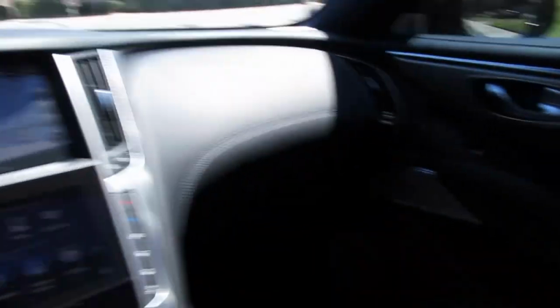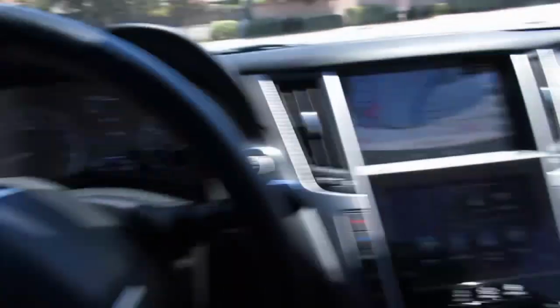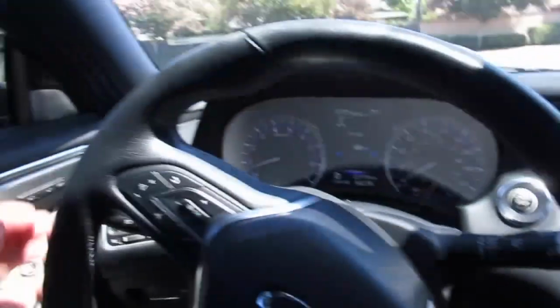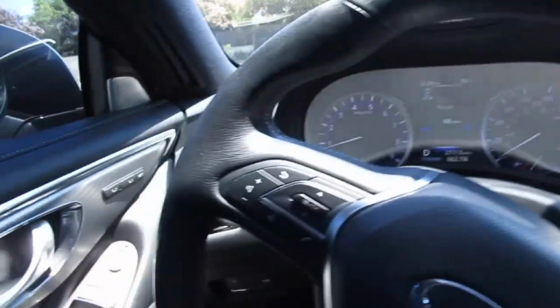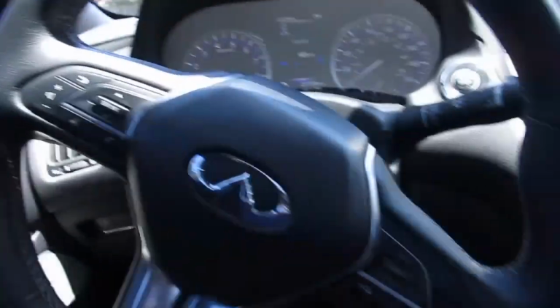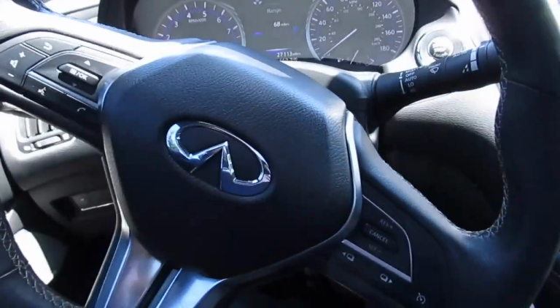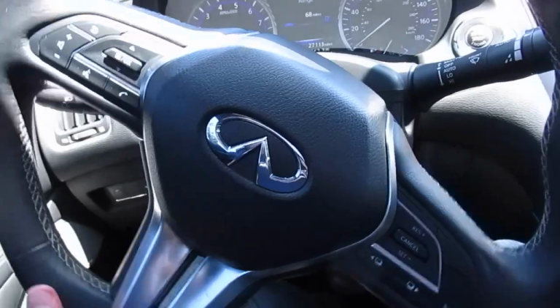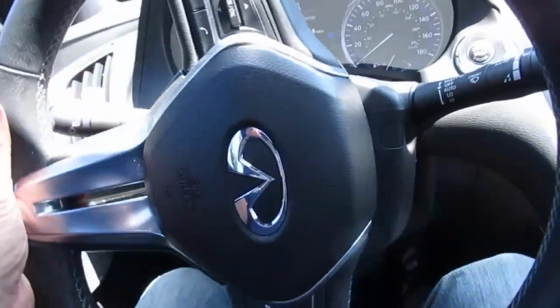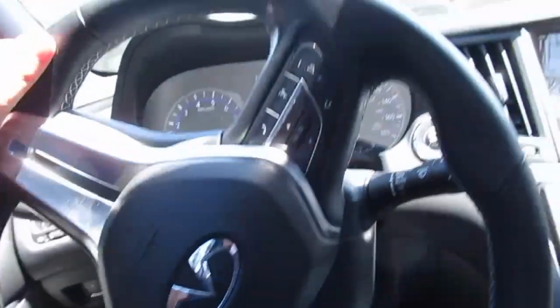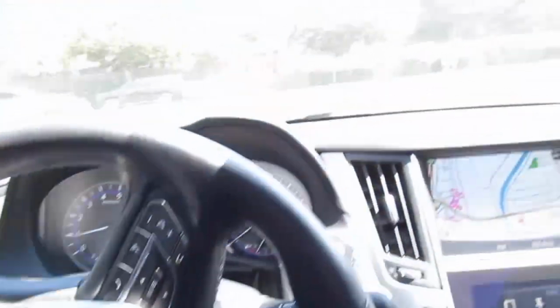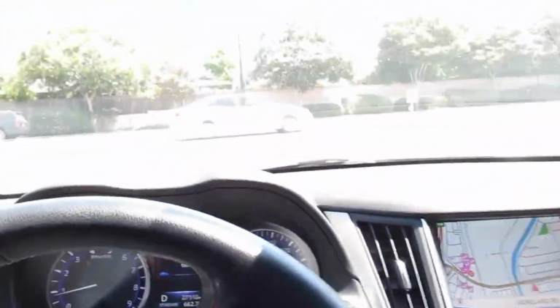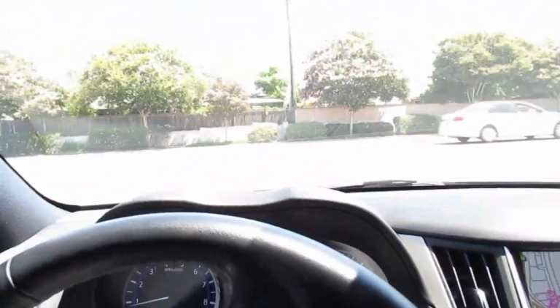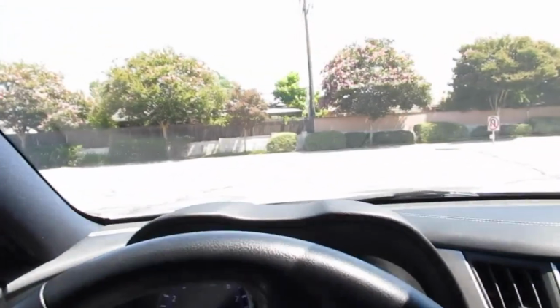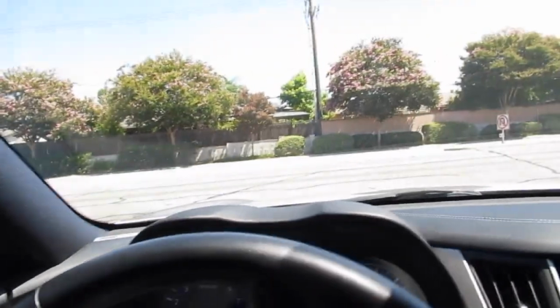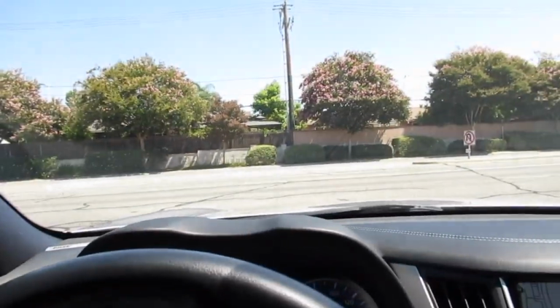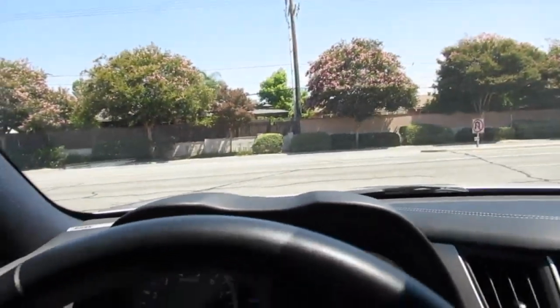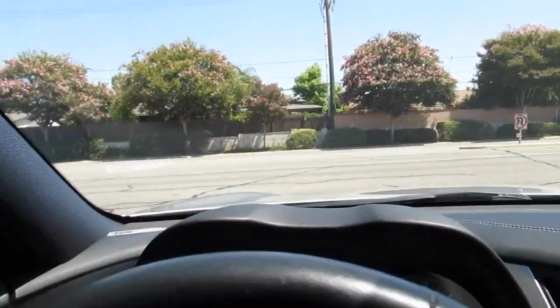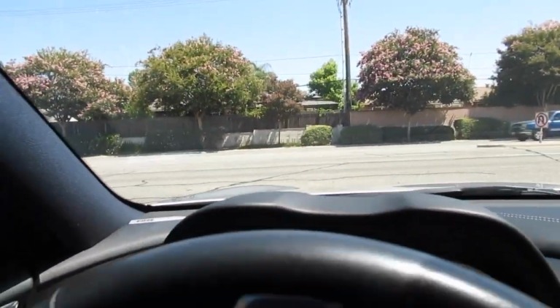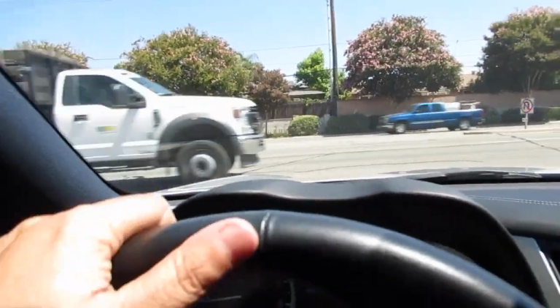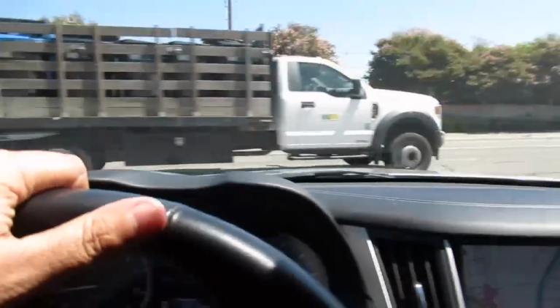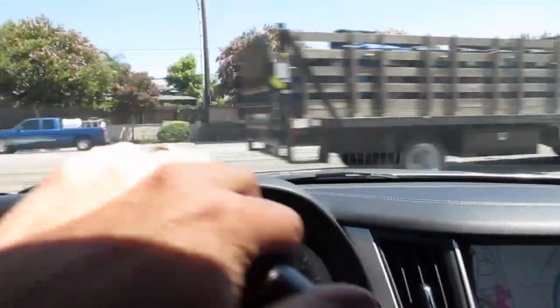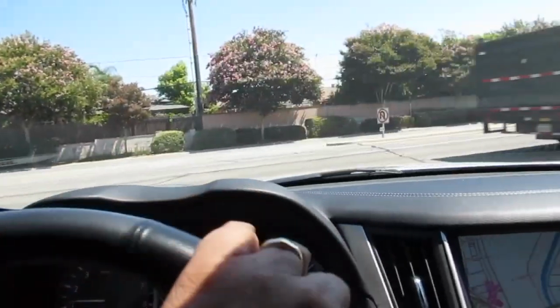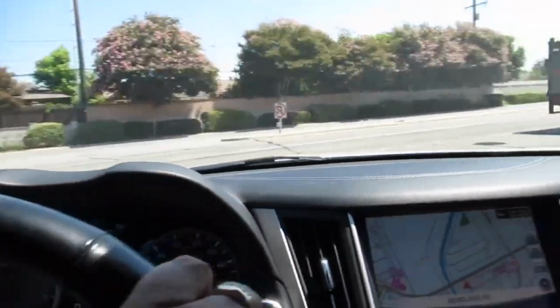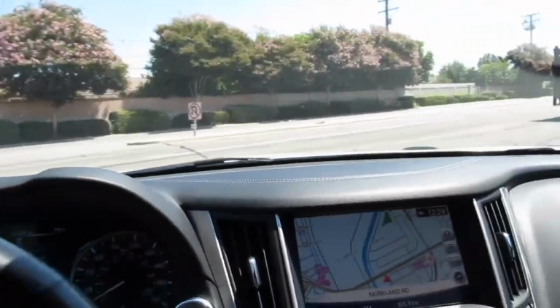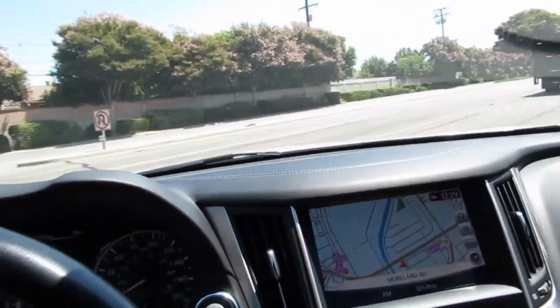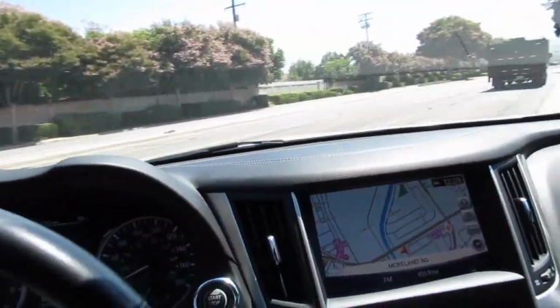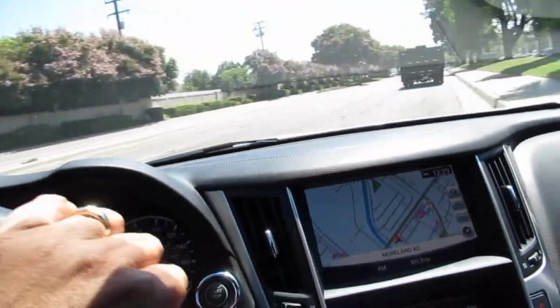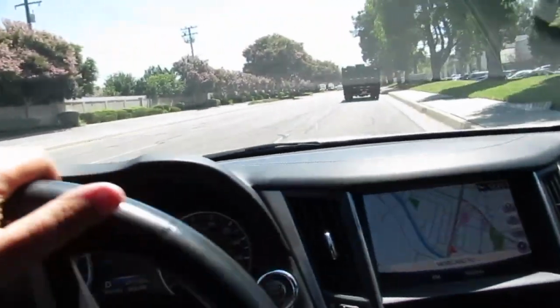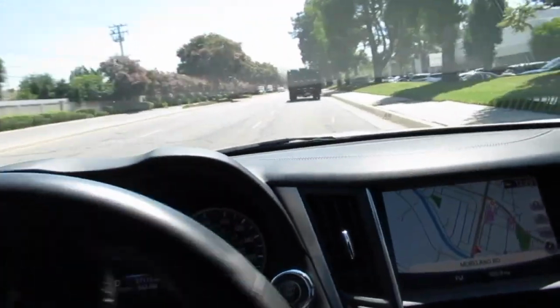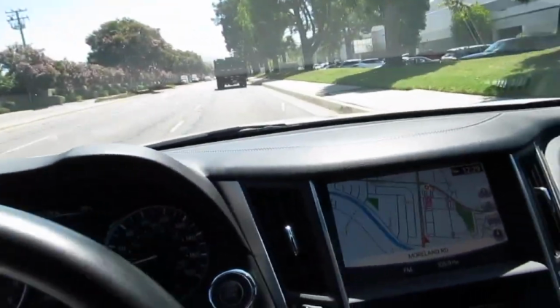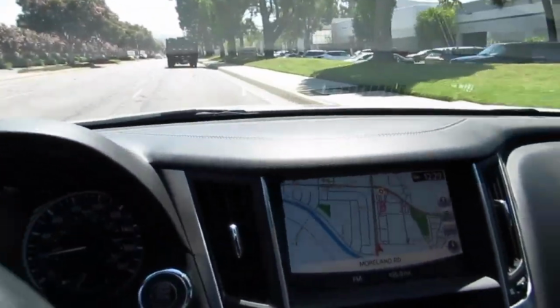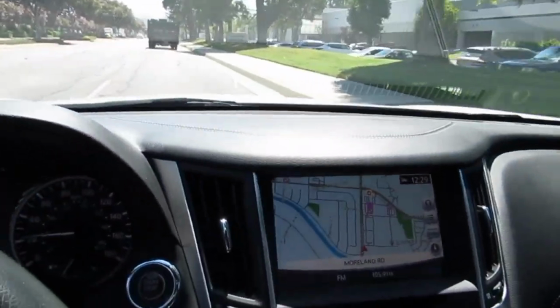It's got steering wheel controls, and of course all the safety stuff — analog brakes, airbags, curtain airbags. It has a pretty good safety rating. Not bad on fuel economy either. It's even got a leather dash.